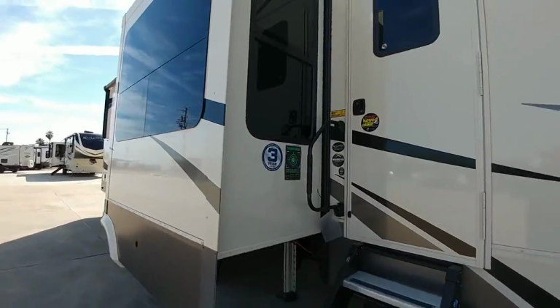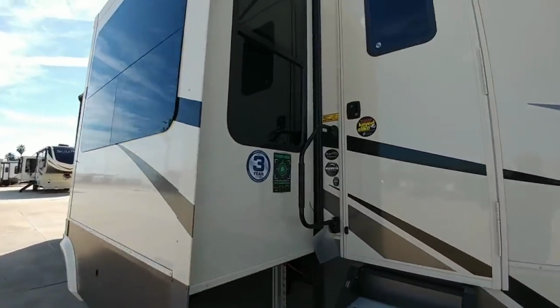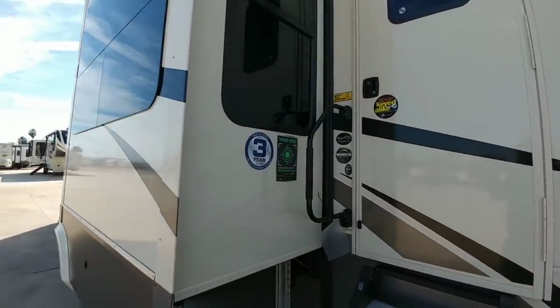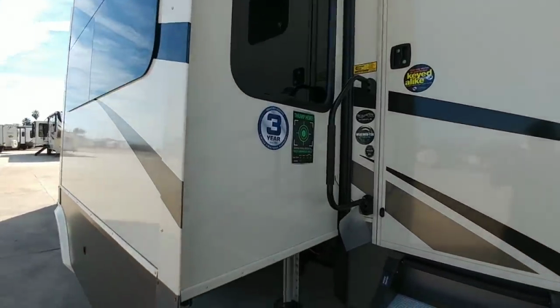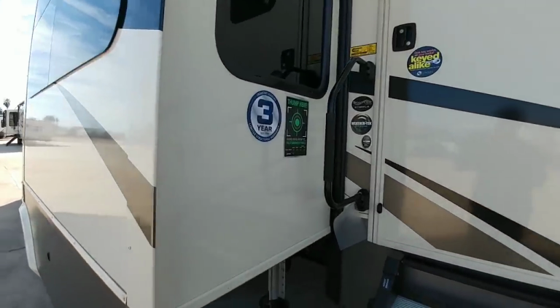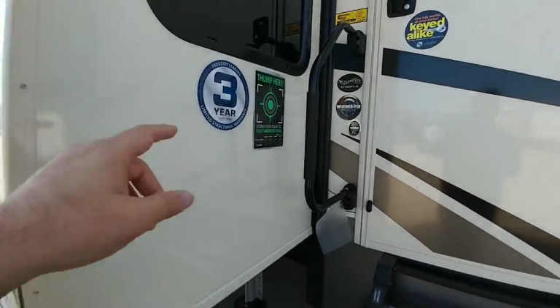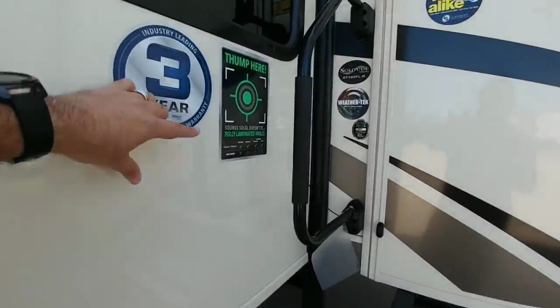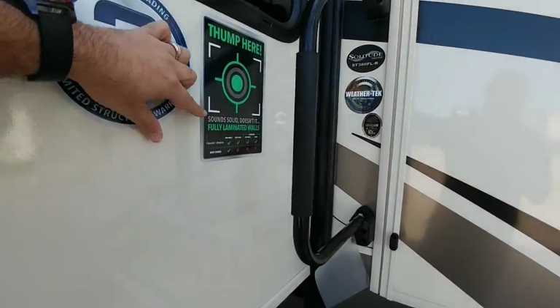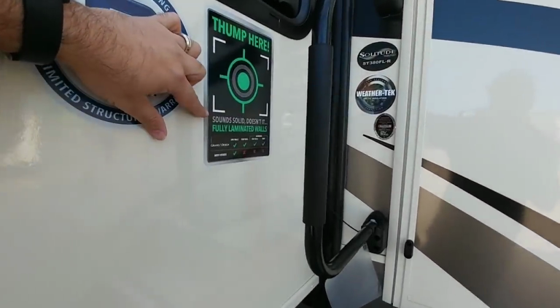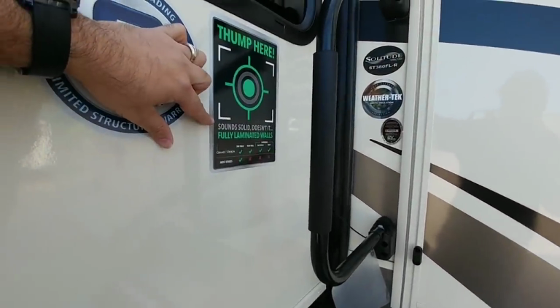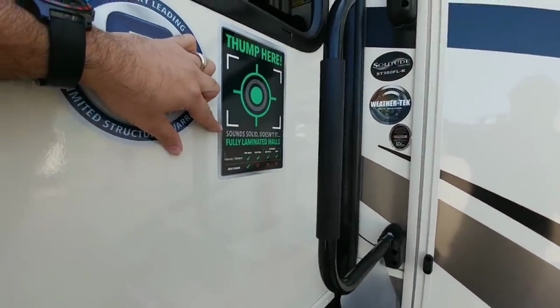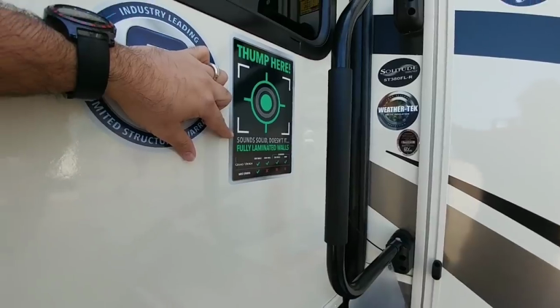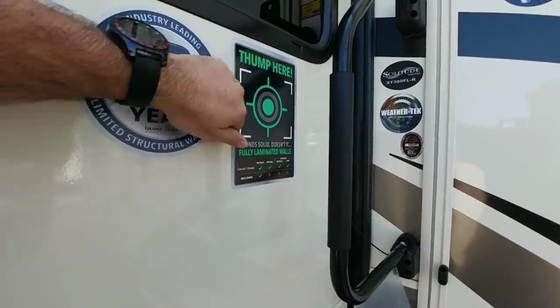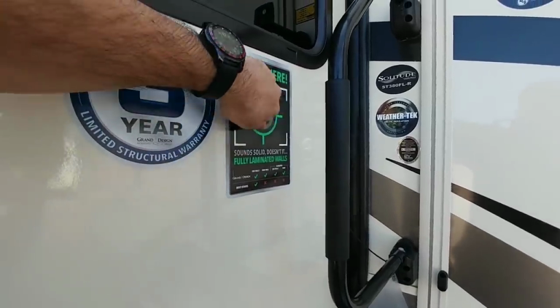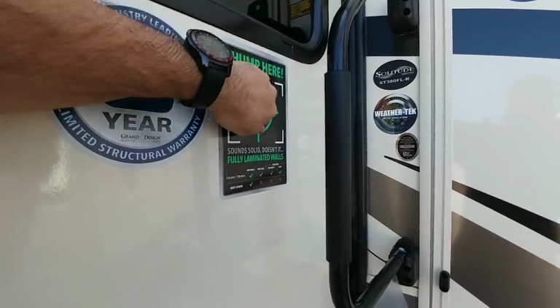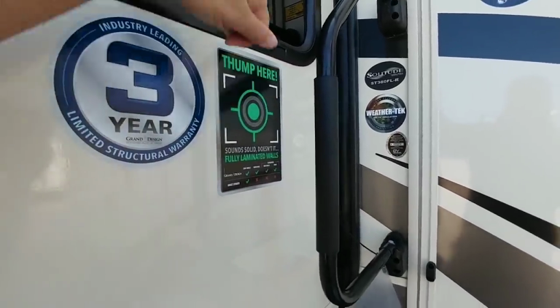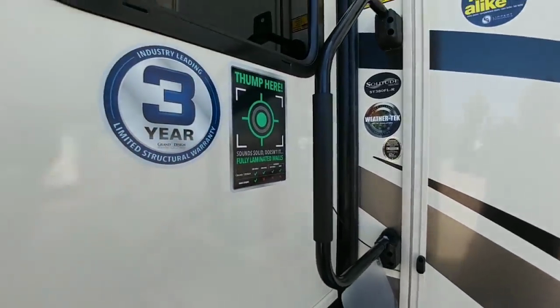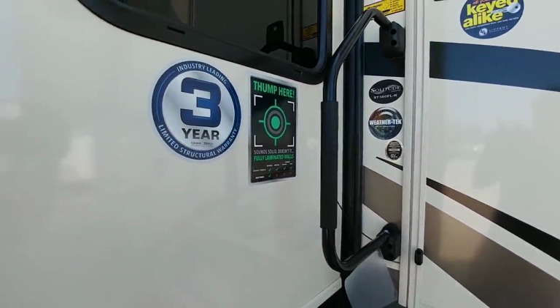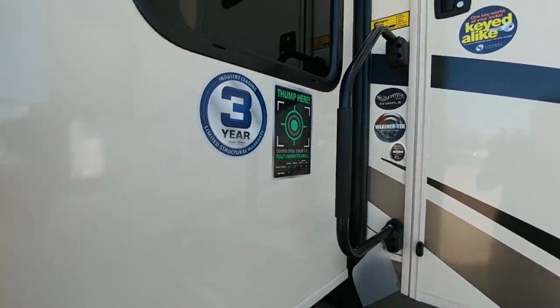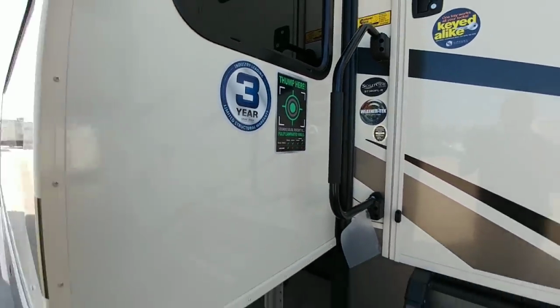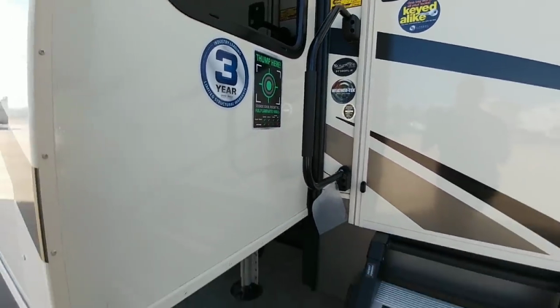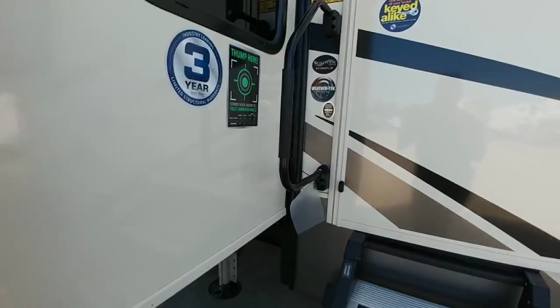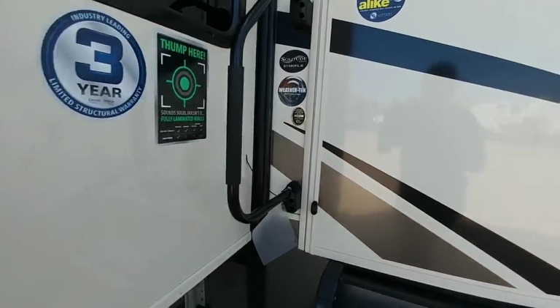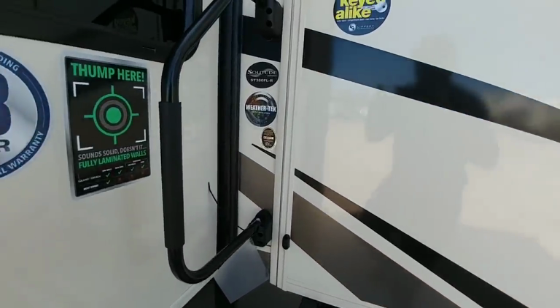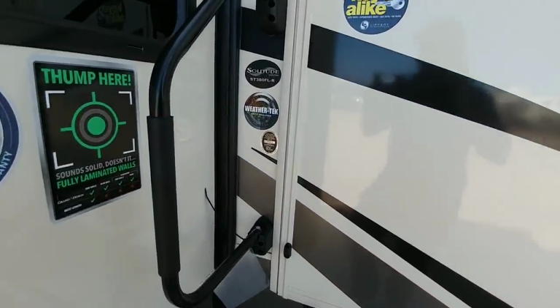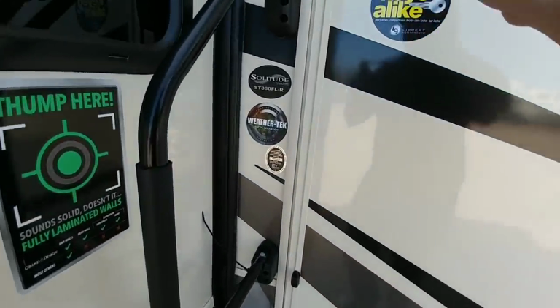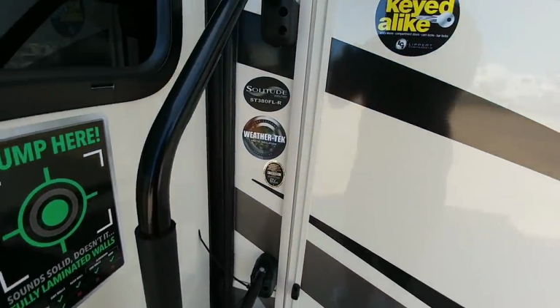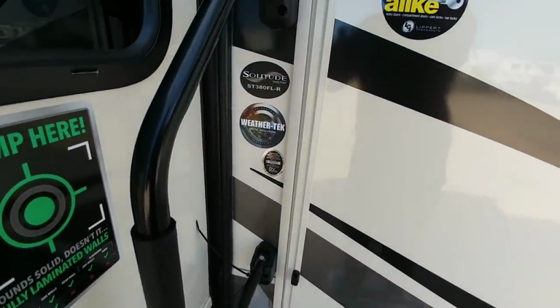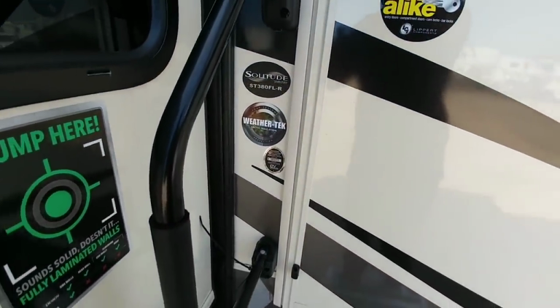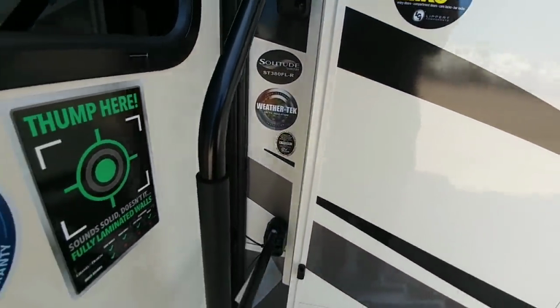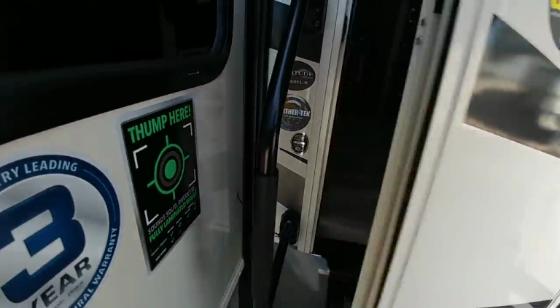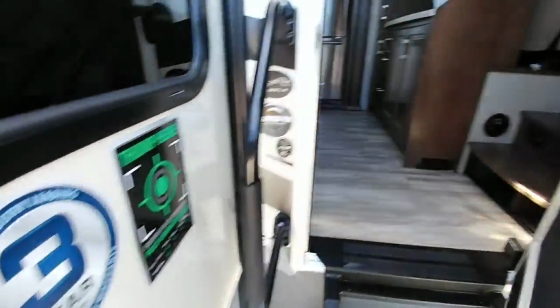Three-year warranty. These are part of your level-up hydraulic landing gear system. I like how they put this here — sounds solid. Fully laminated walls. So again, this is the ST380FL-R. Let's take a look inside.